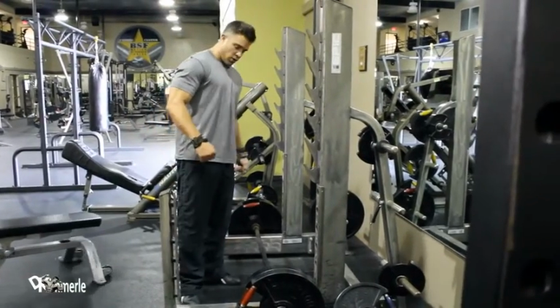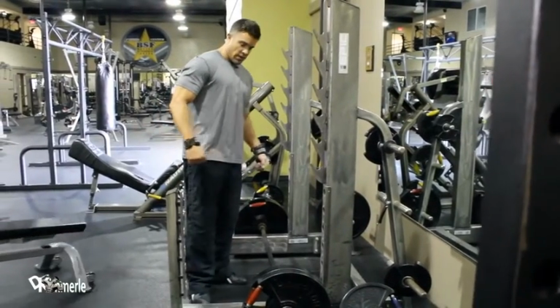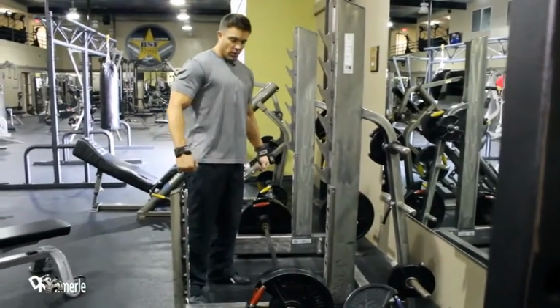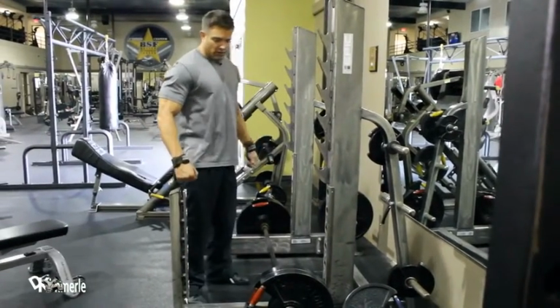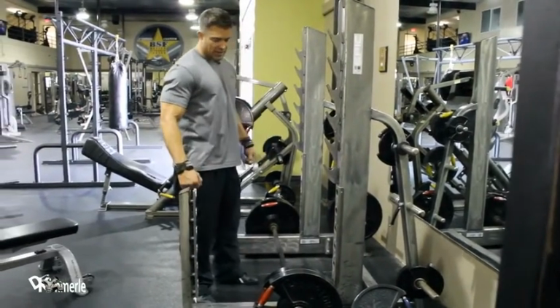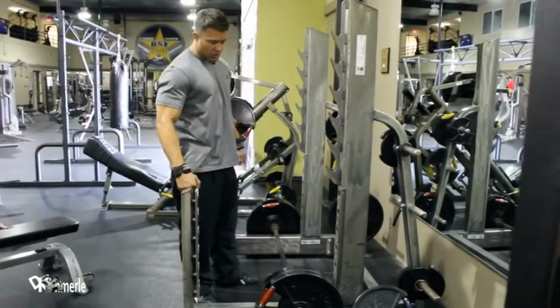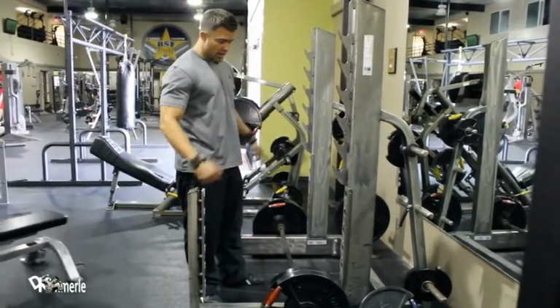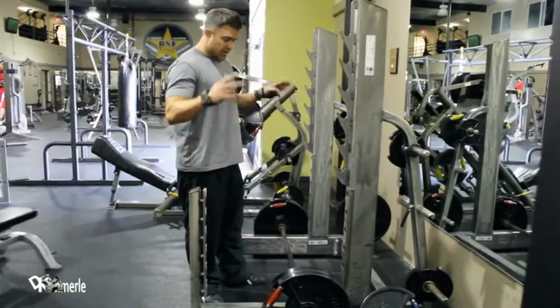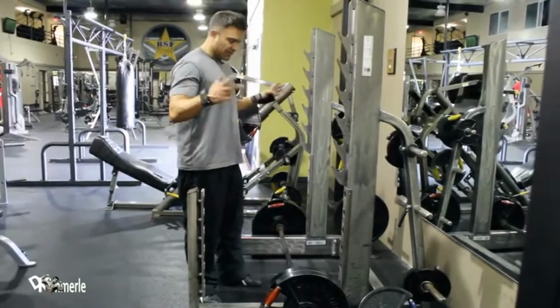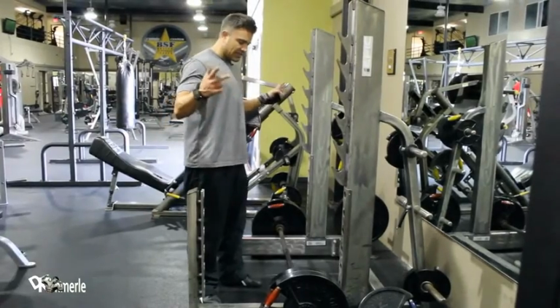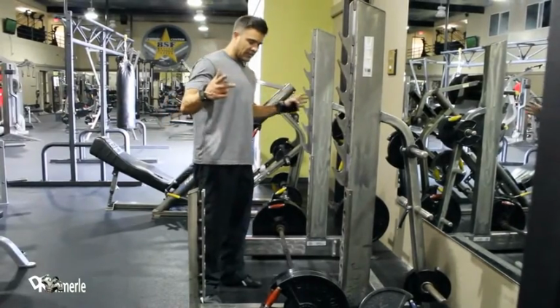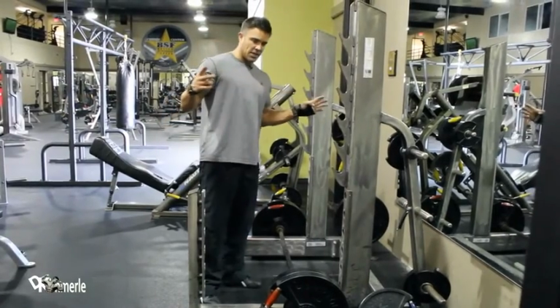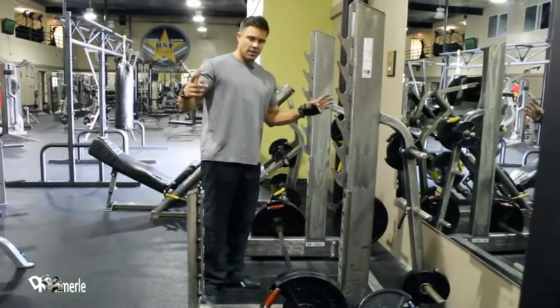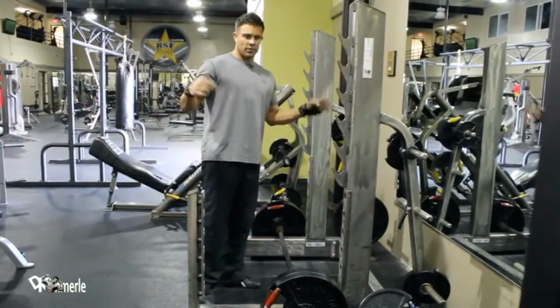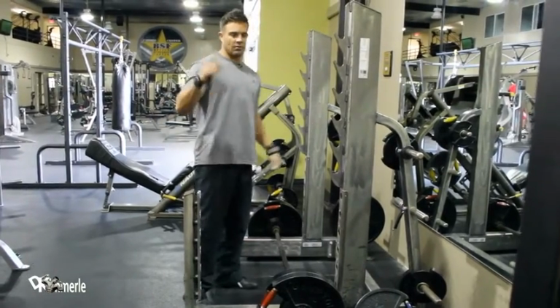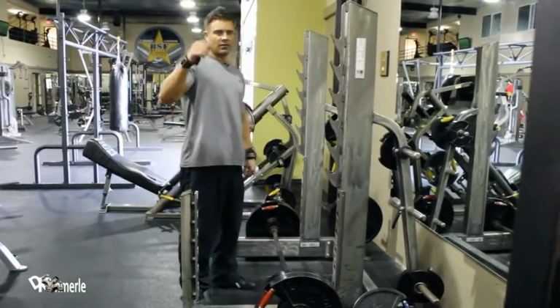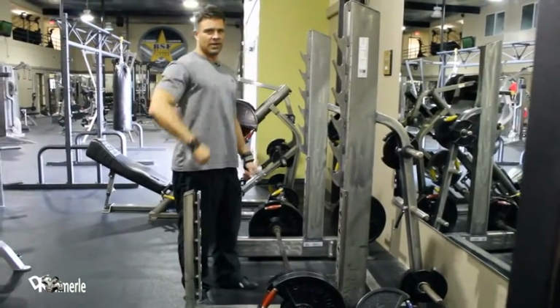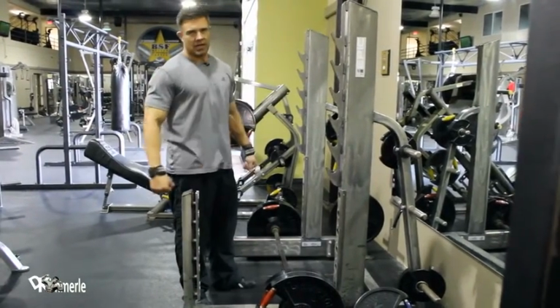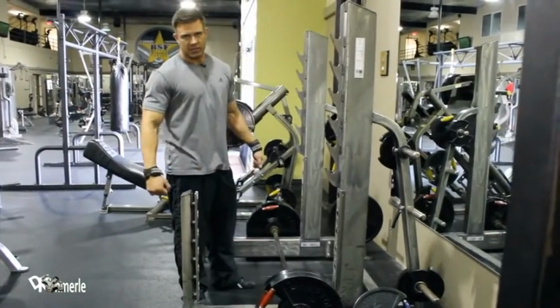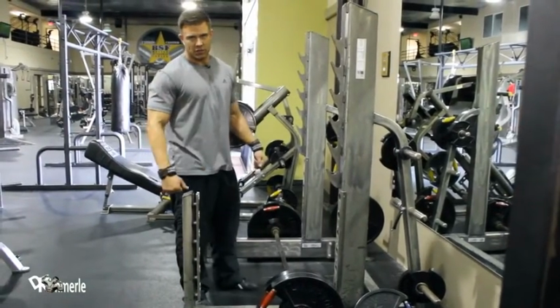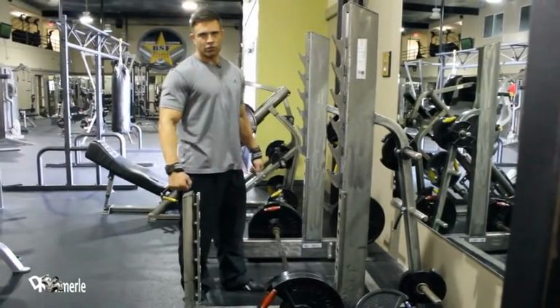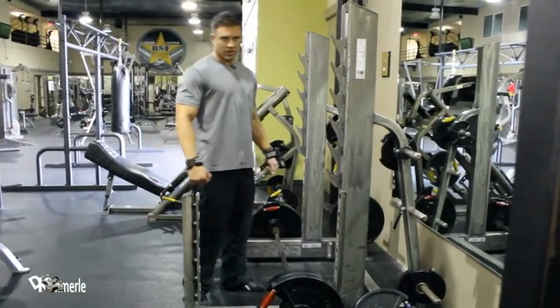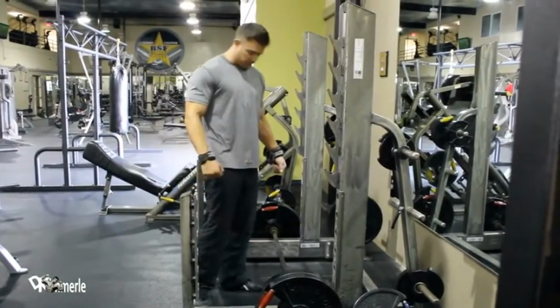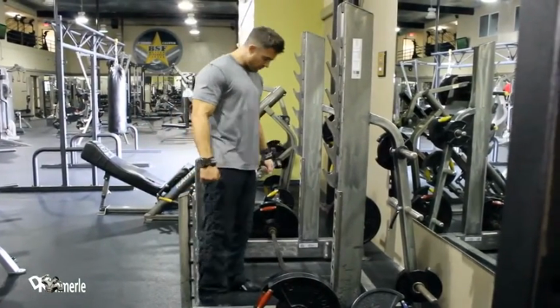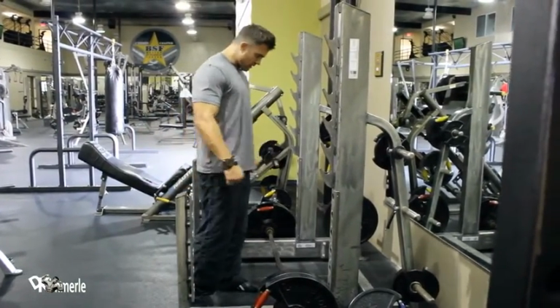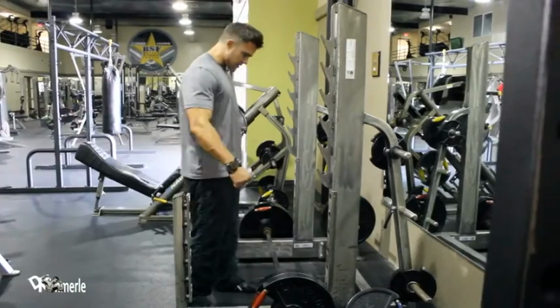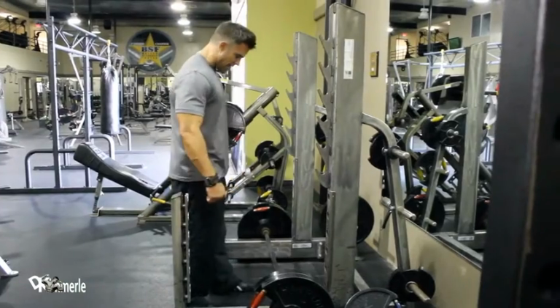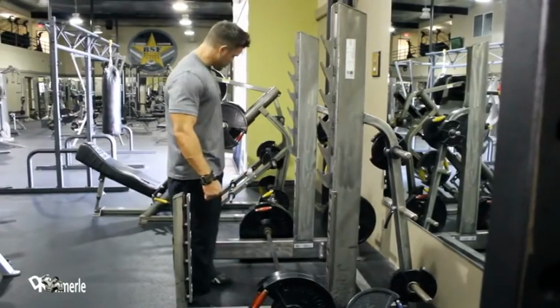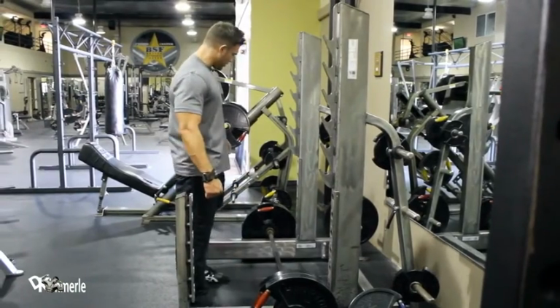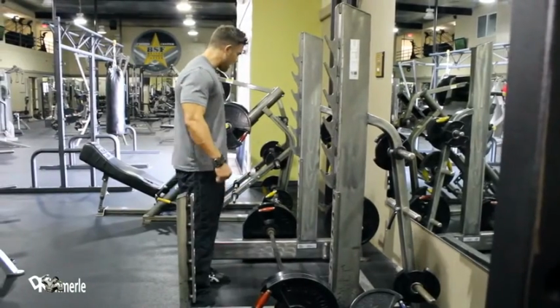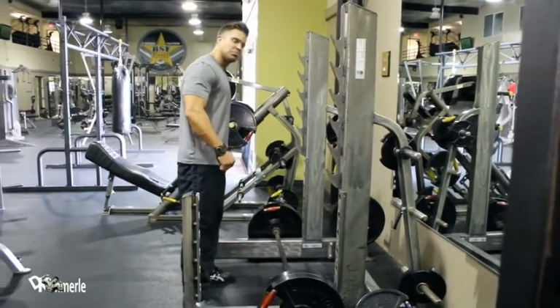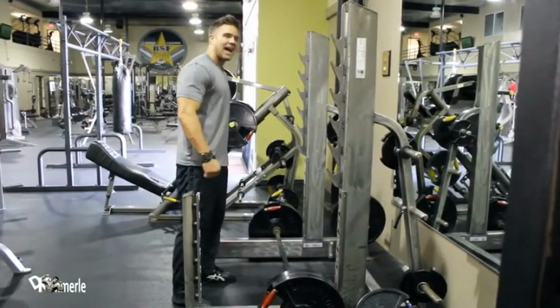We are moving right into stiff-legged deadlifts. Then we're gonna run right over there where the camera guy is and we're gonna do some good mornings. This is a hamstring lower back blast.